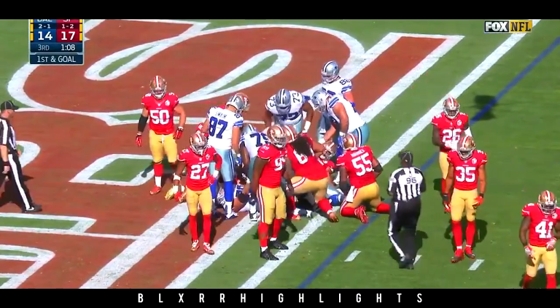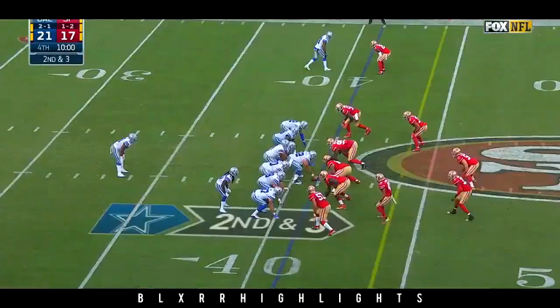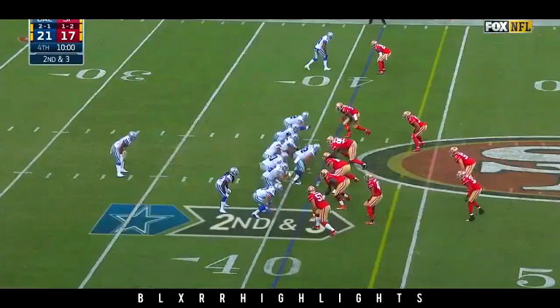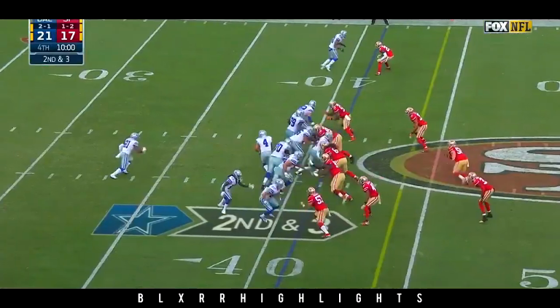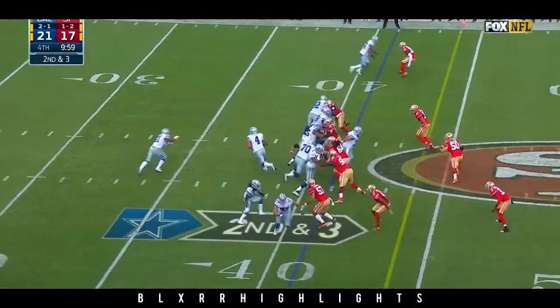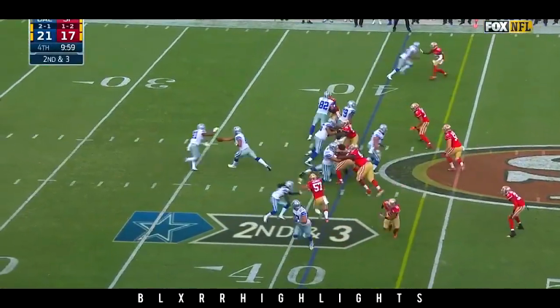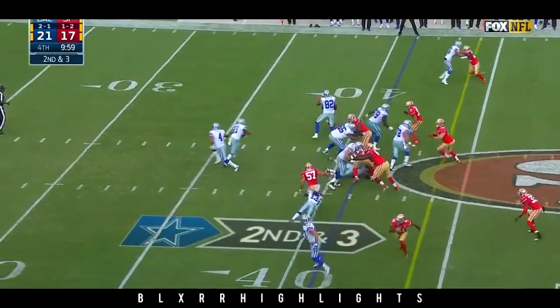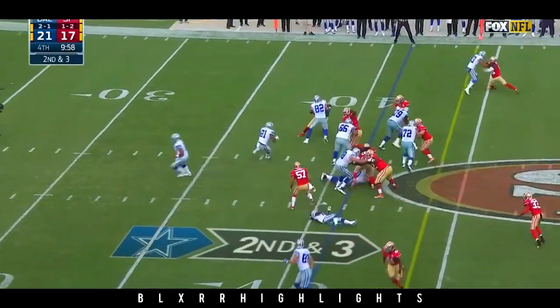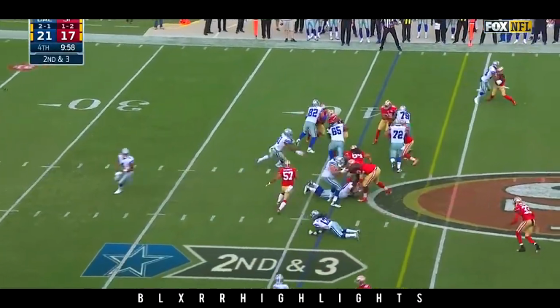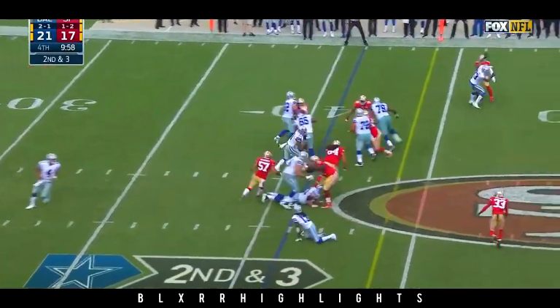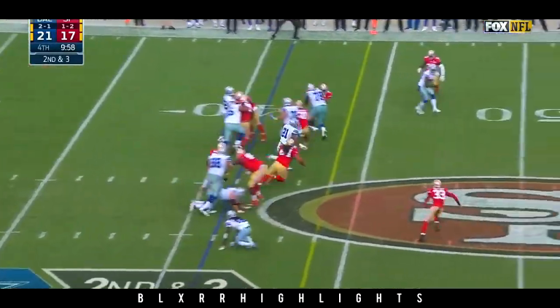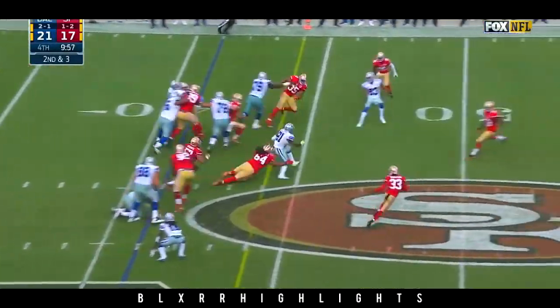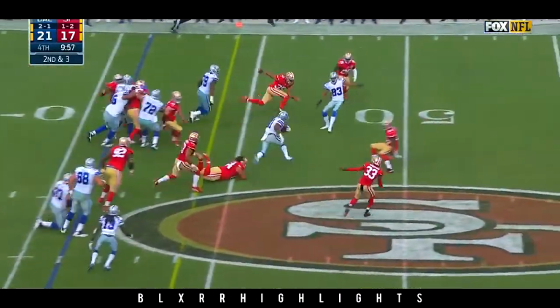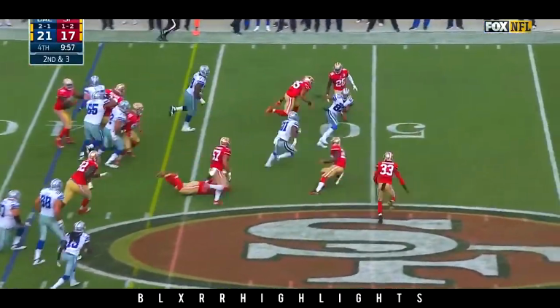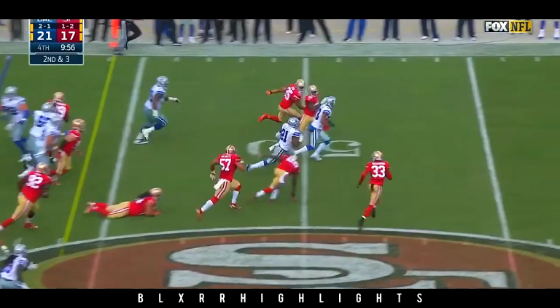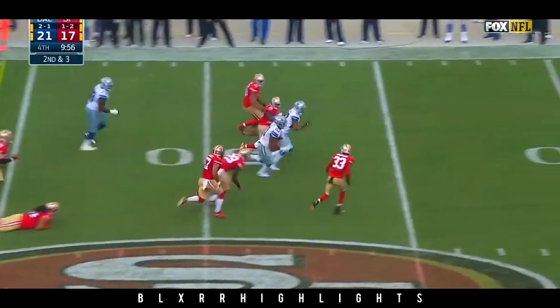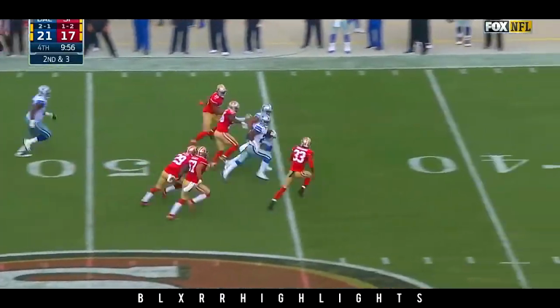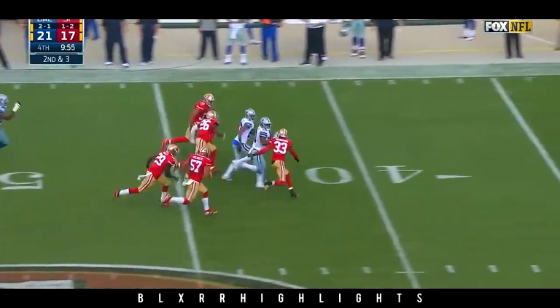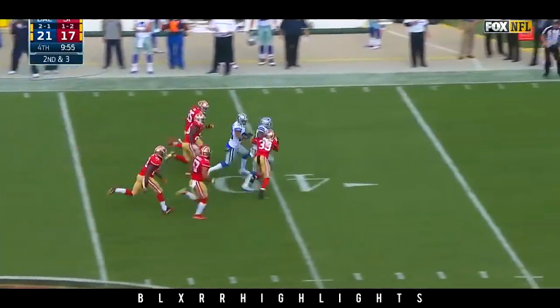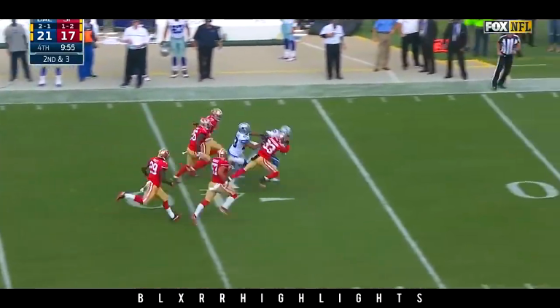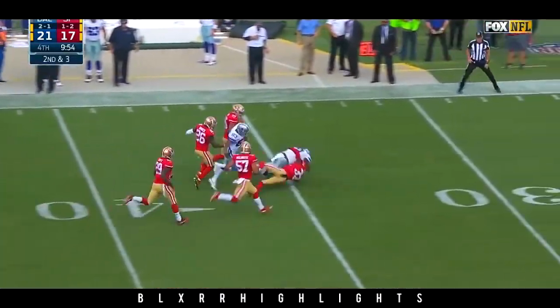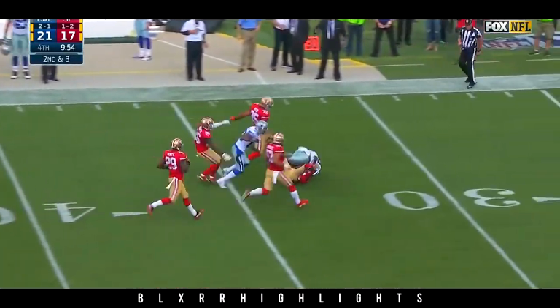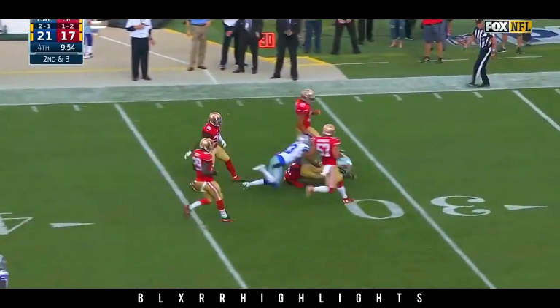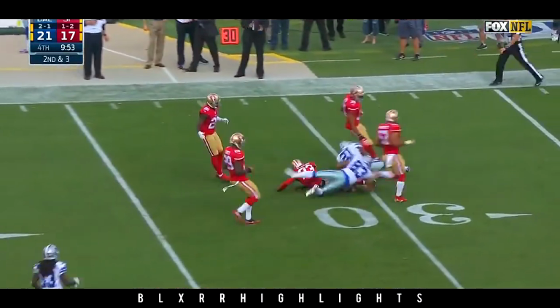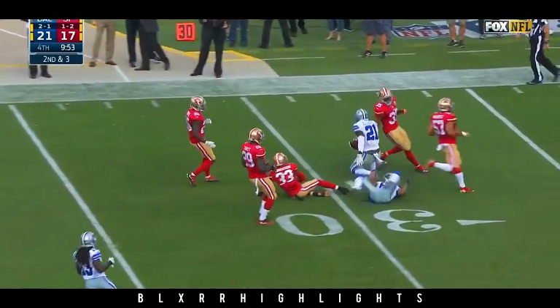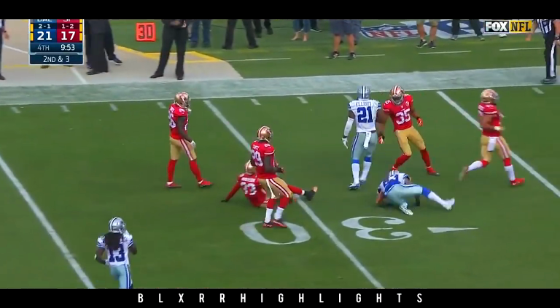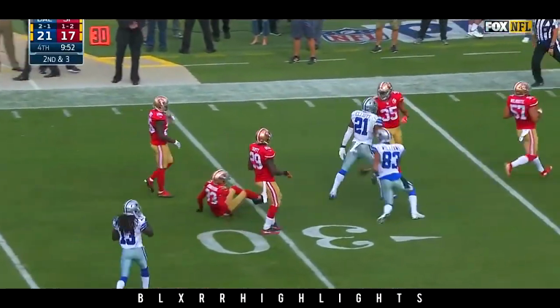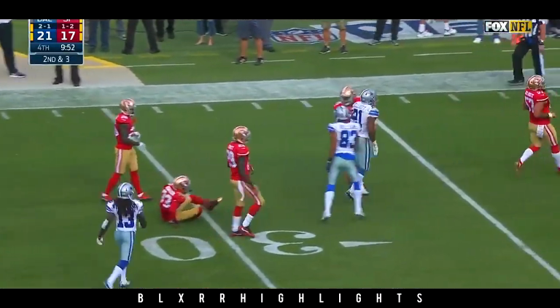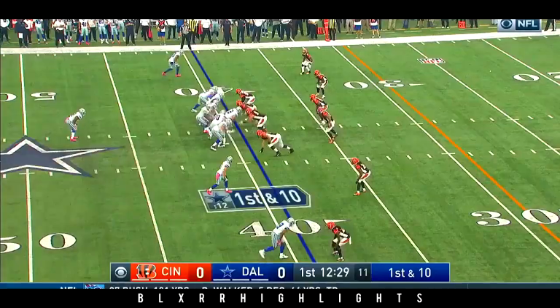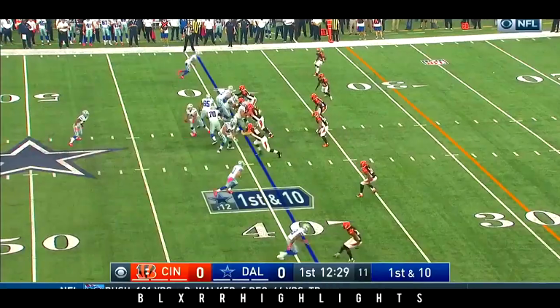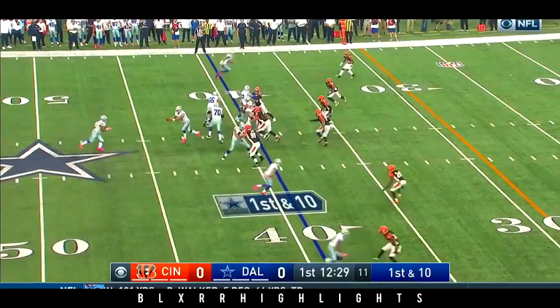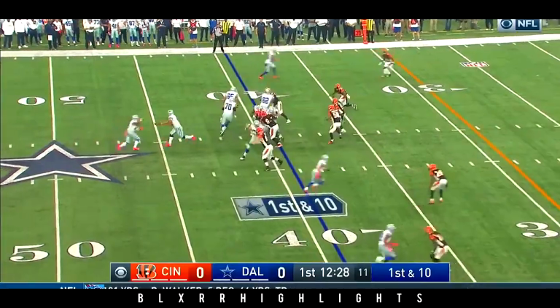Ezekiel for the touchdown. Second and three, Elliott left side. Leary with a block, Elliott springs loose inside the 35. They want to keep a ball balance.